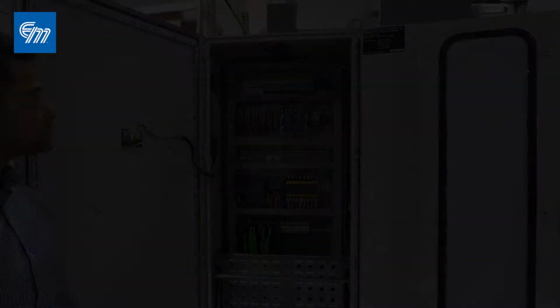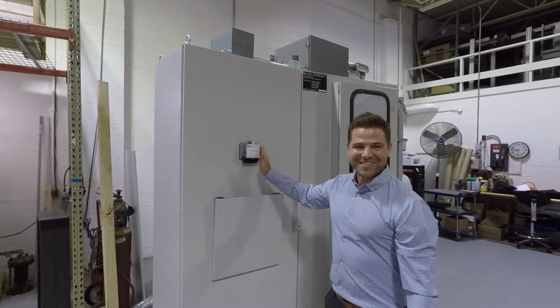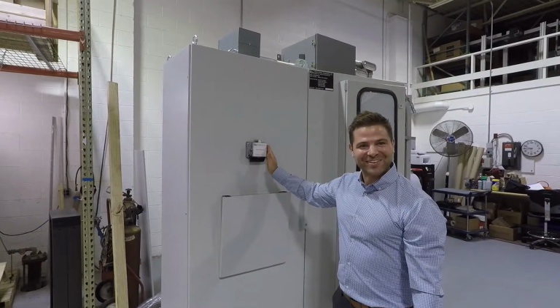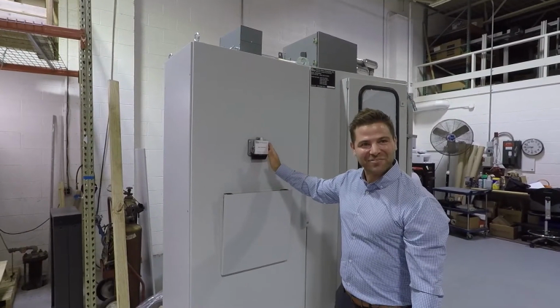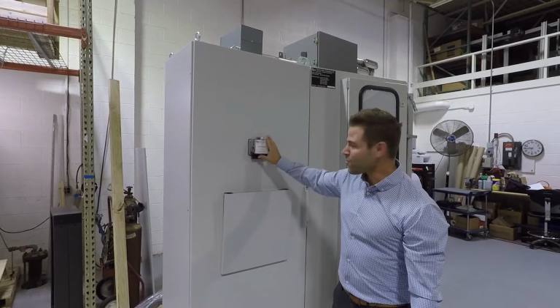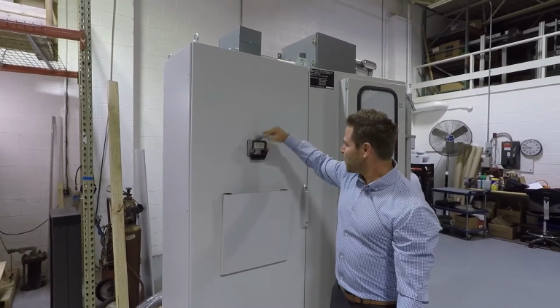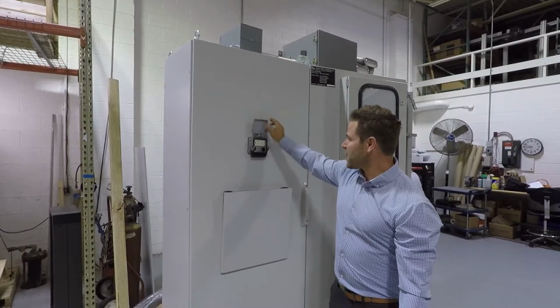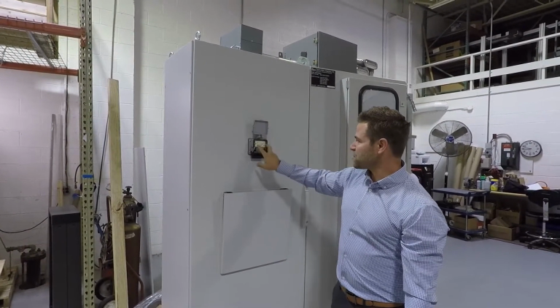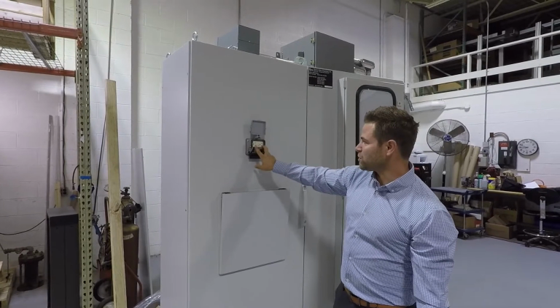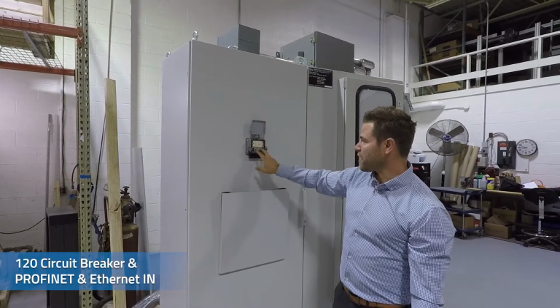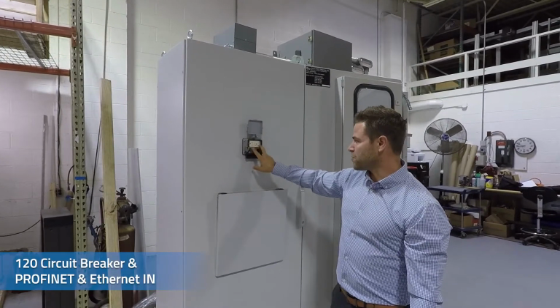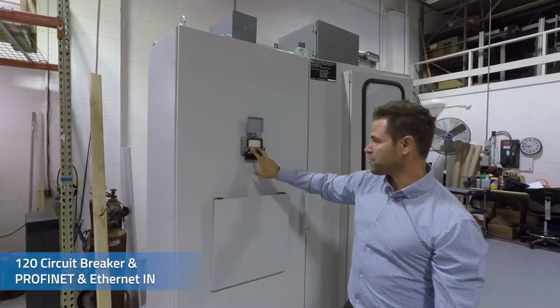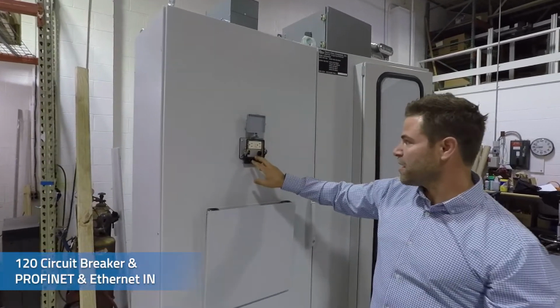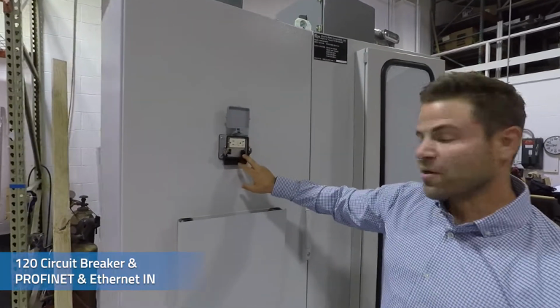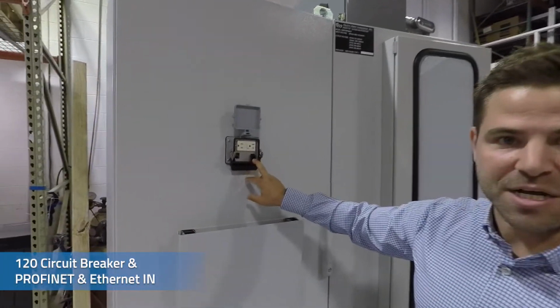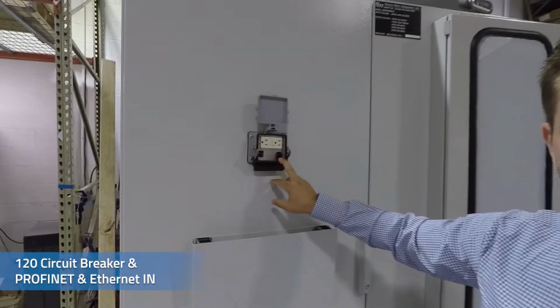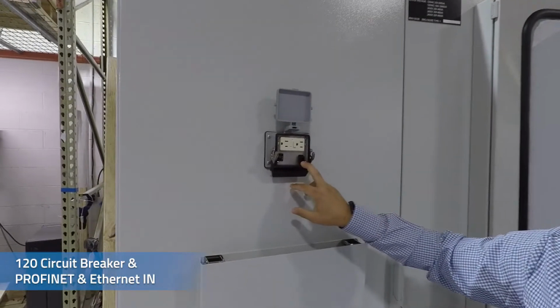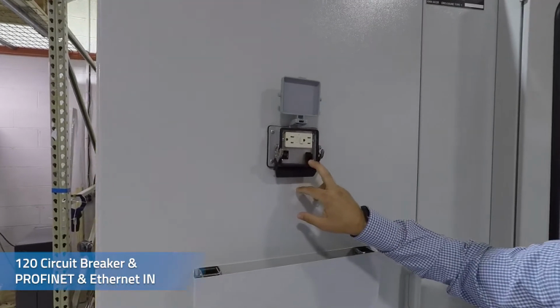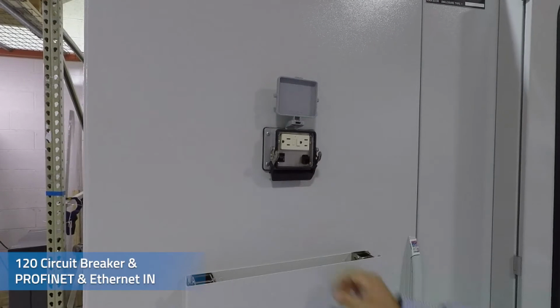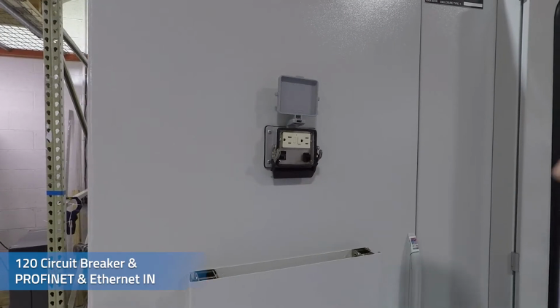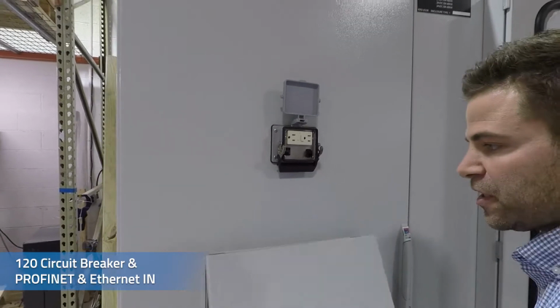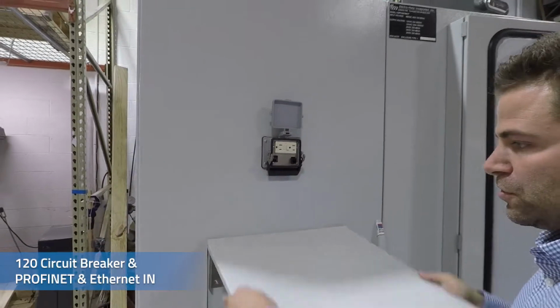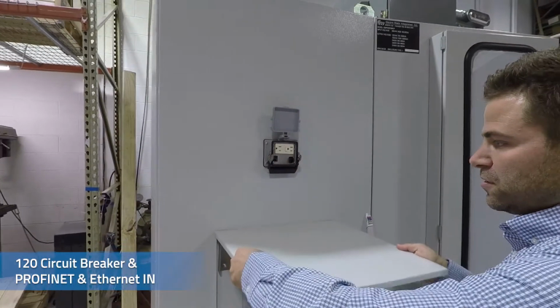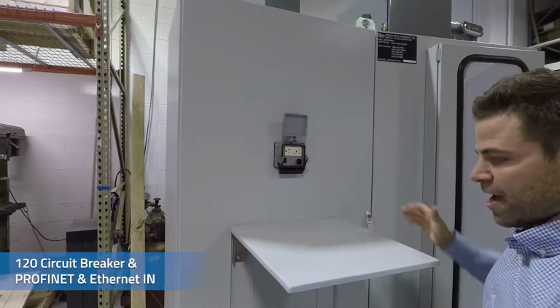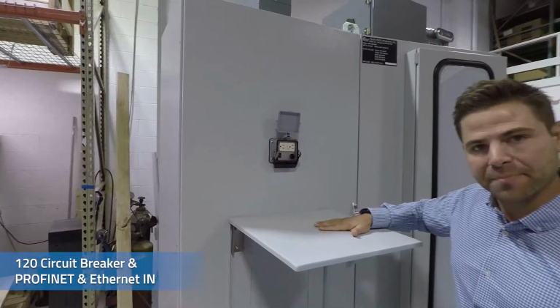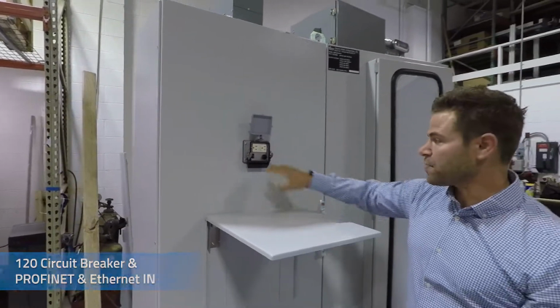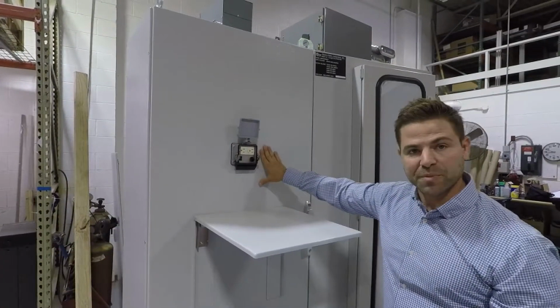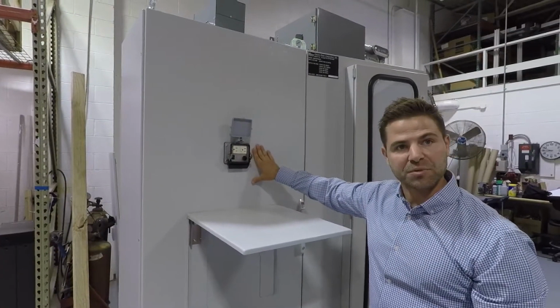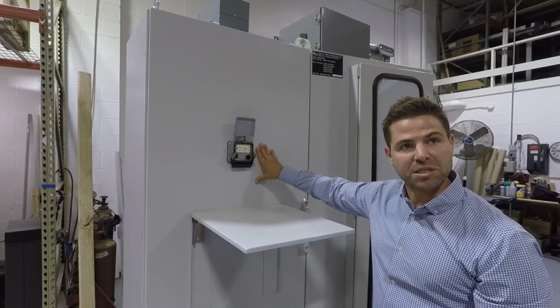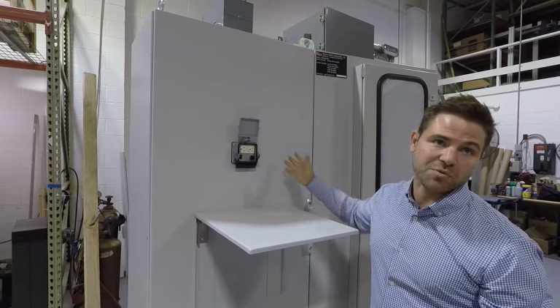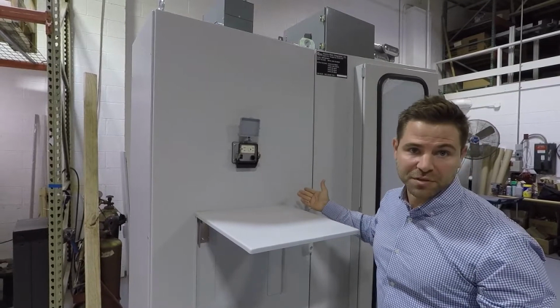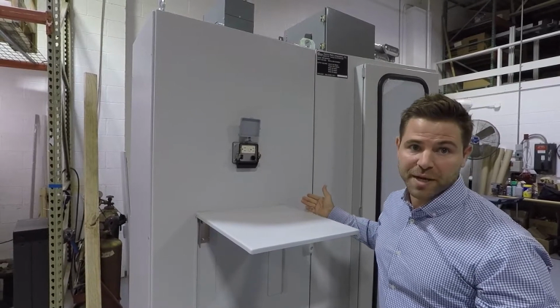The panel also includes a convenience port. You have a 120V circuit breaker as well as a Profinet or Ethernet input, so you have the ability to set up a laptop and communicate to the PLC without needing to use manual methods.